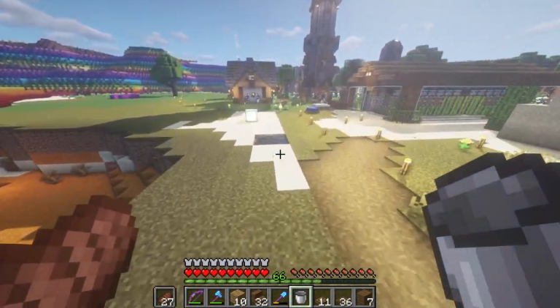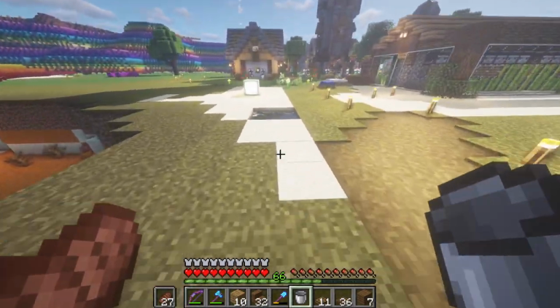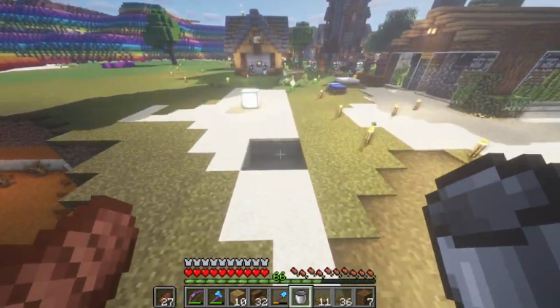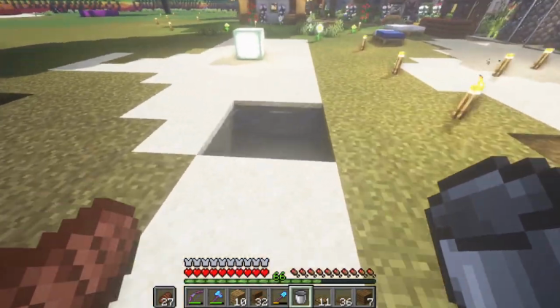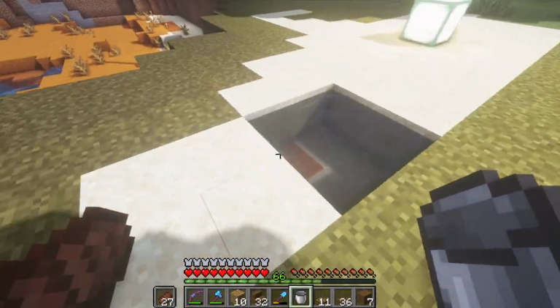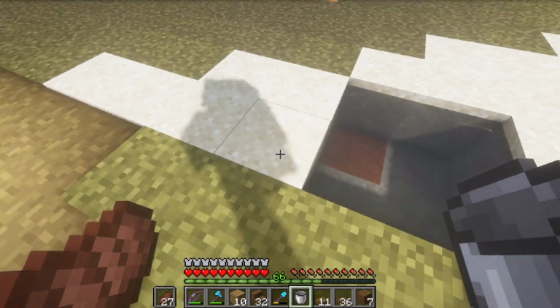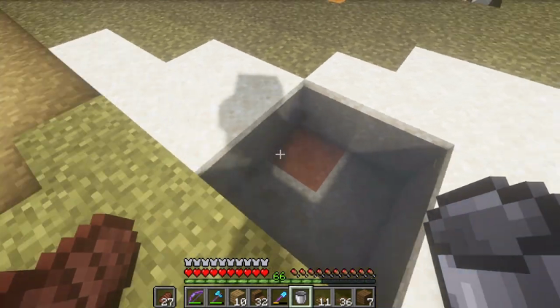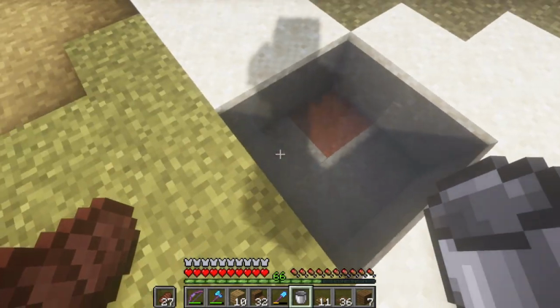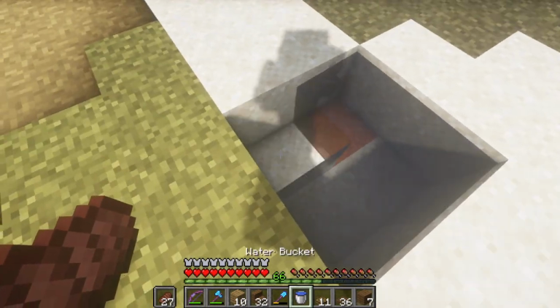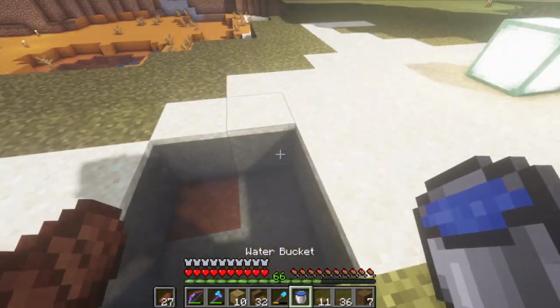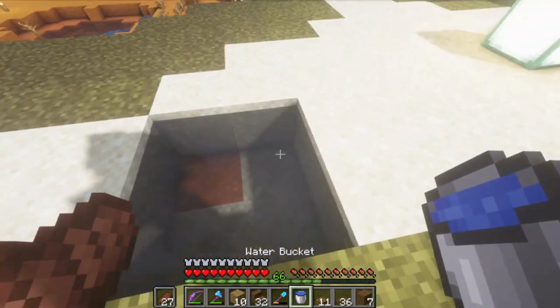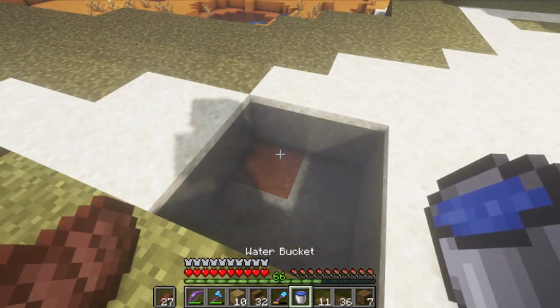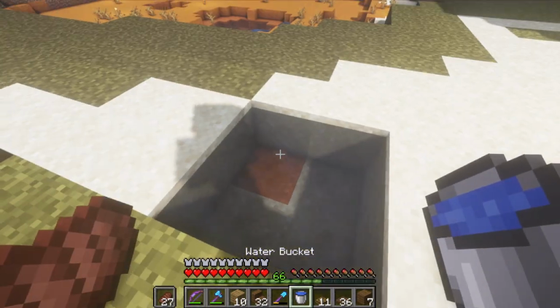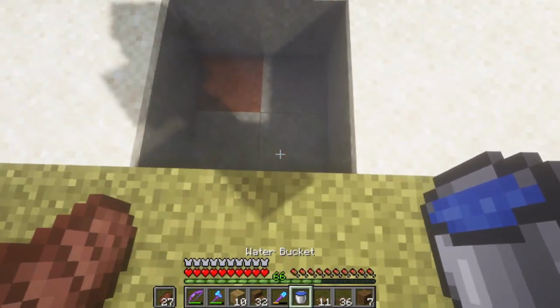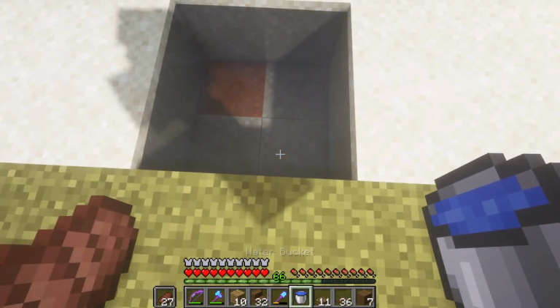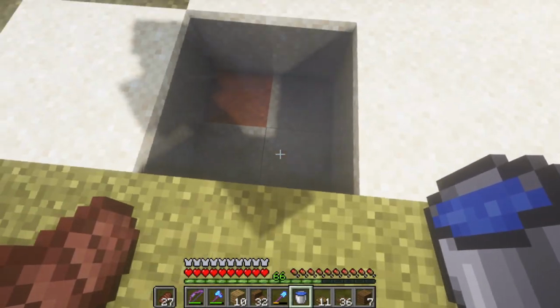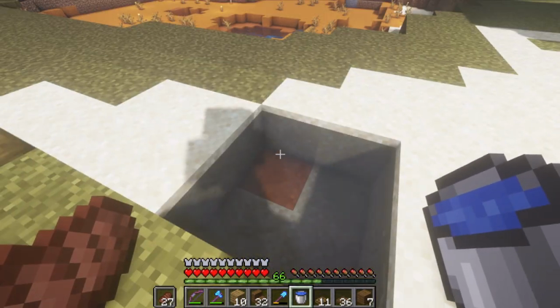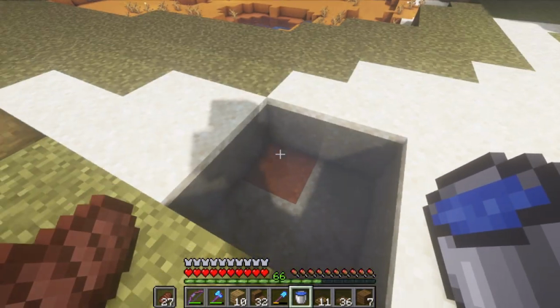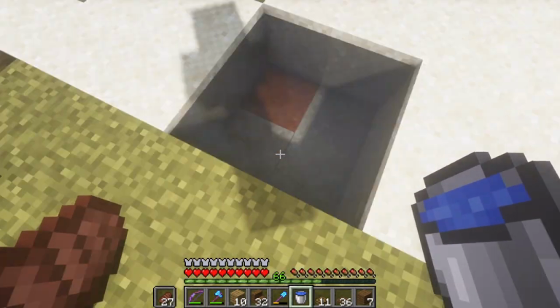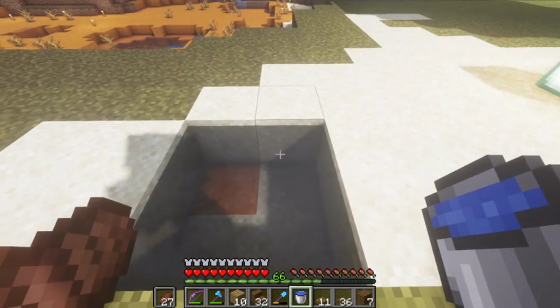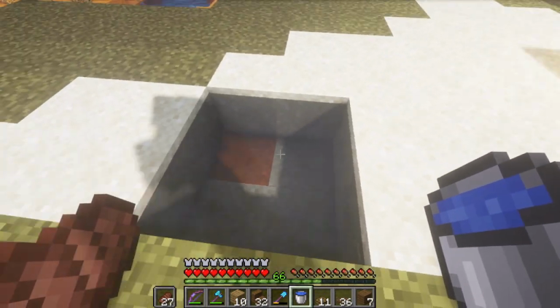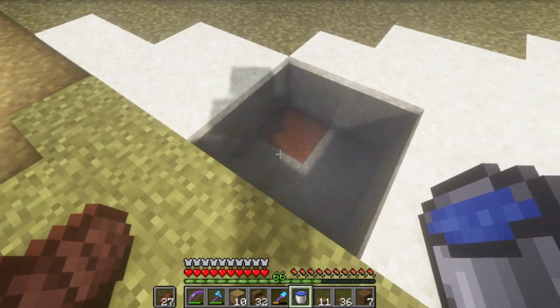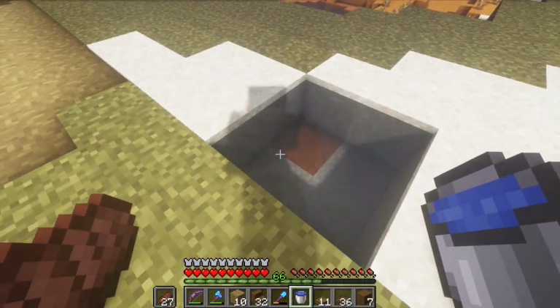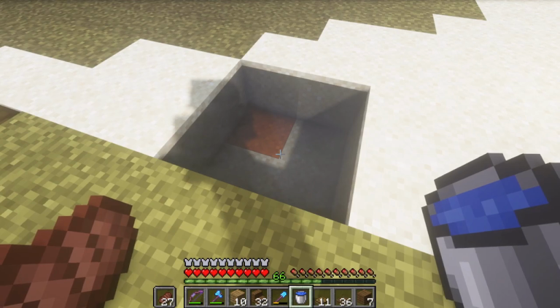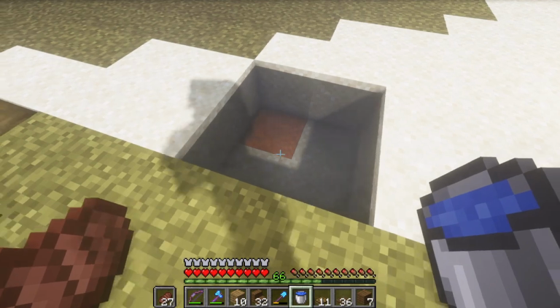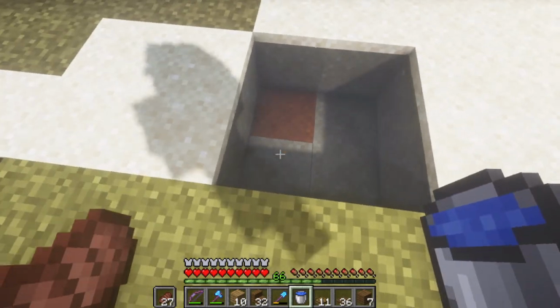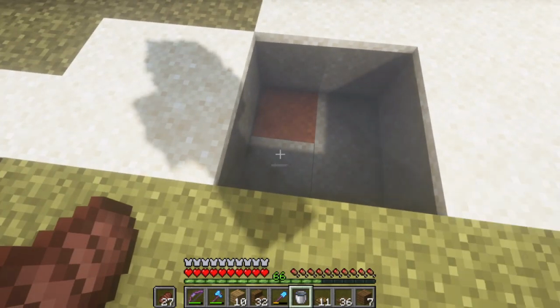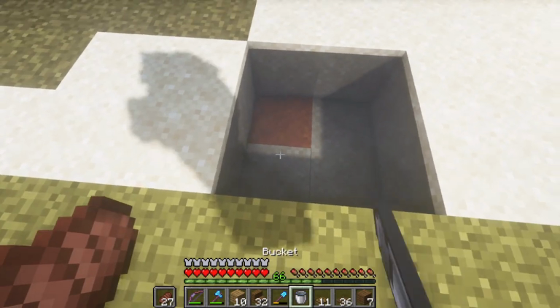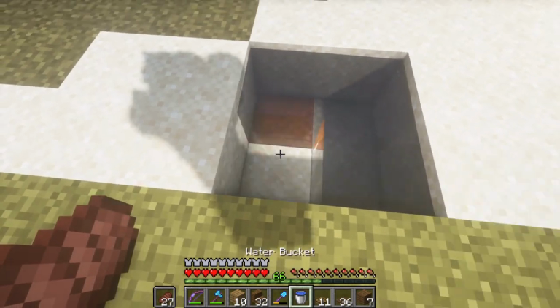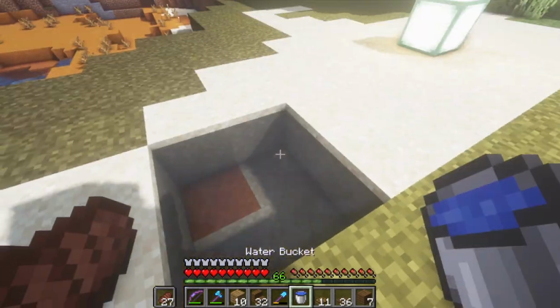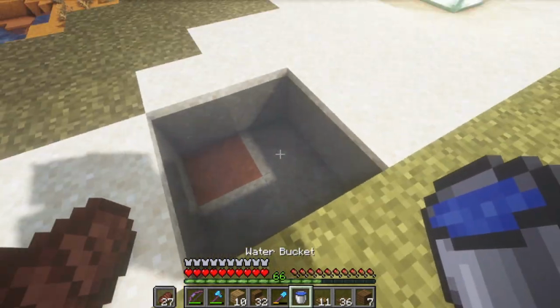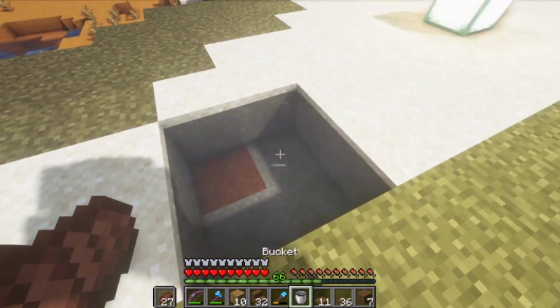By the way, if you want to make an infinite water source — bam, that's it. You just need to put water right here, put water right here, in a 2x2, and you just have unlimited water forever.